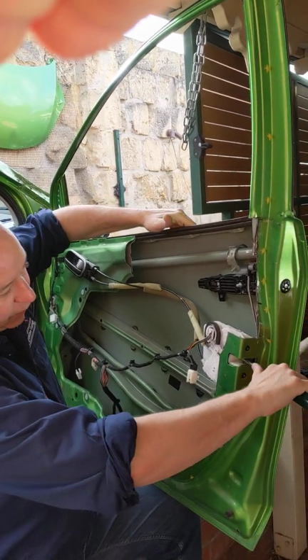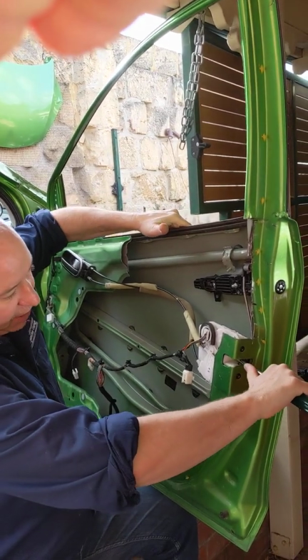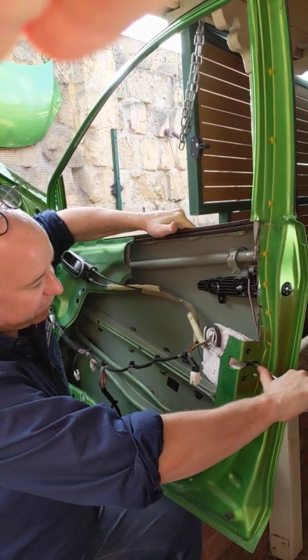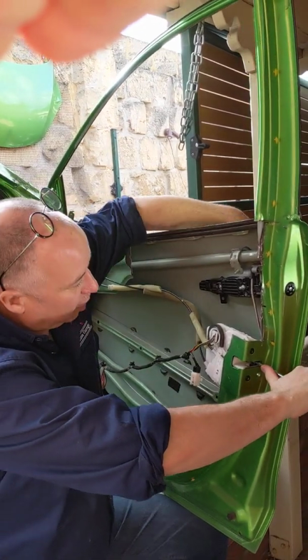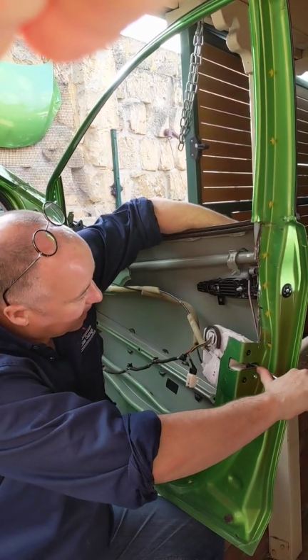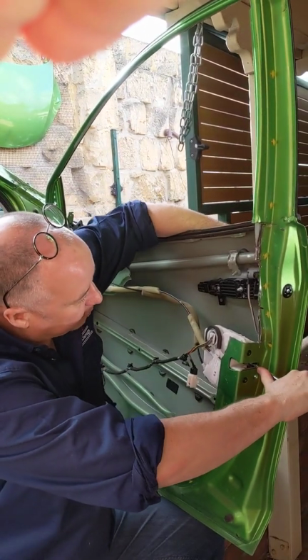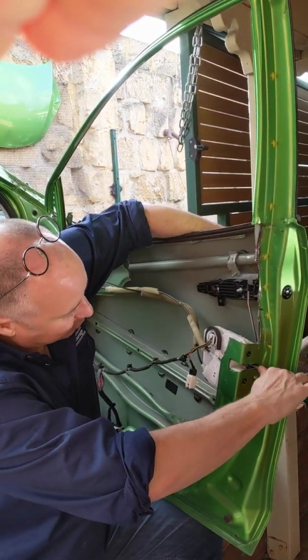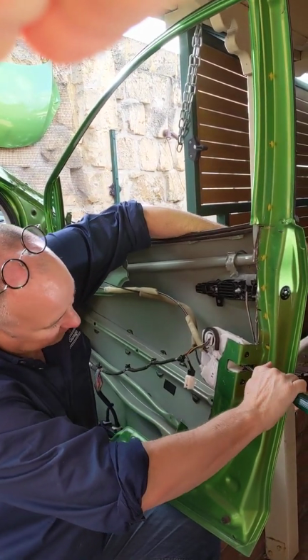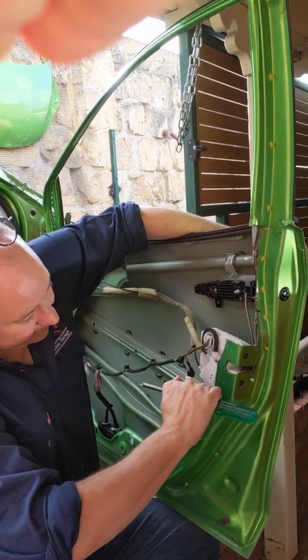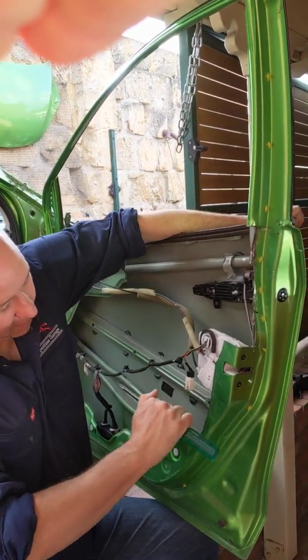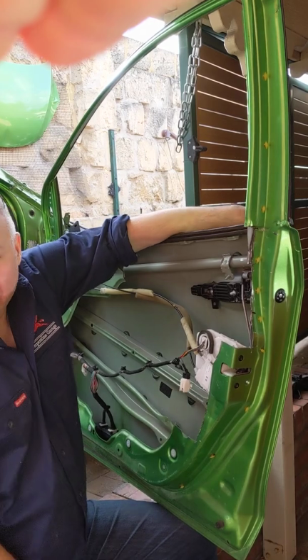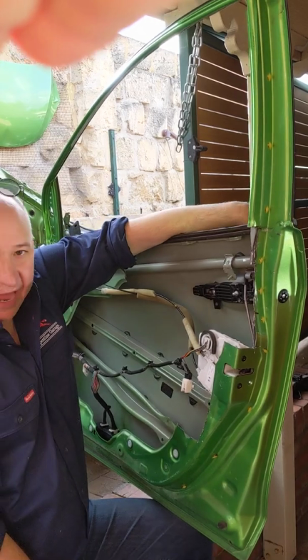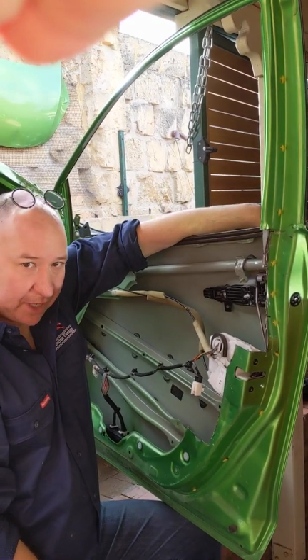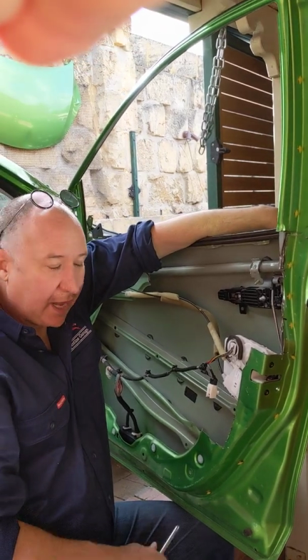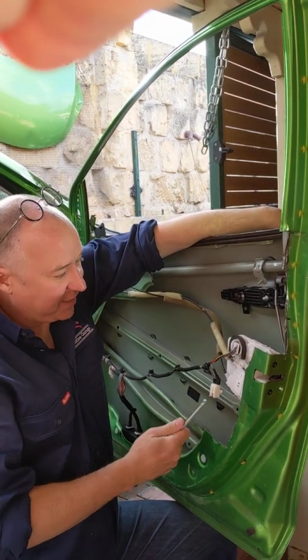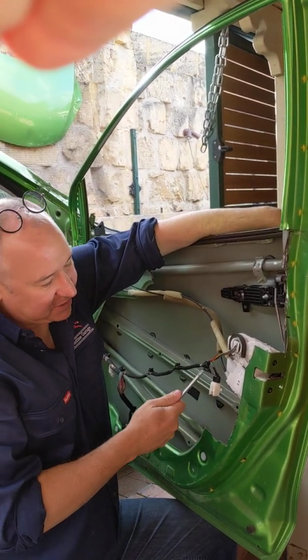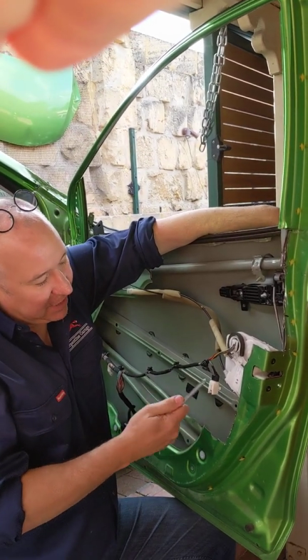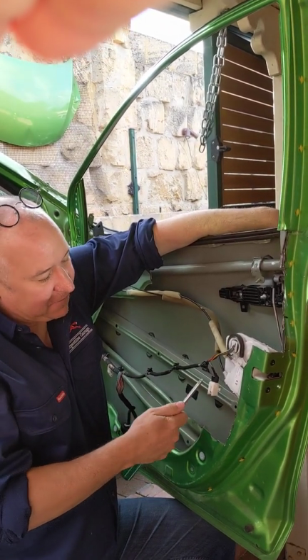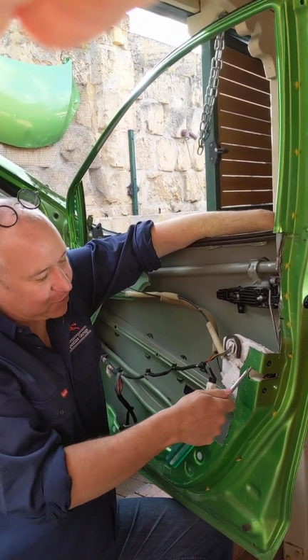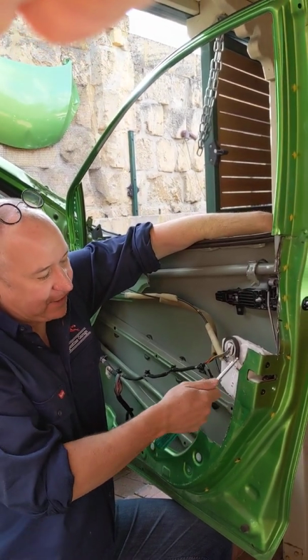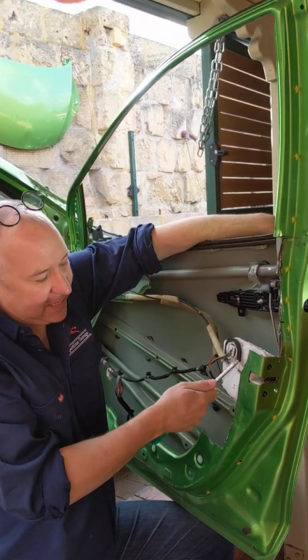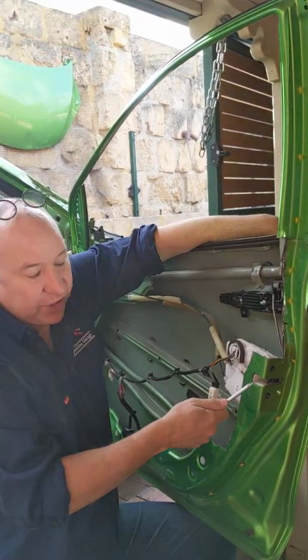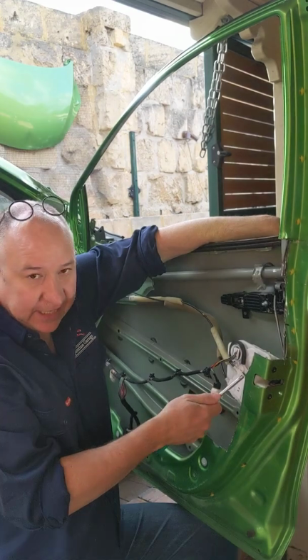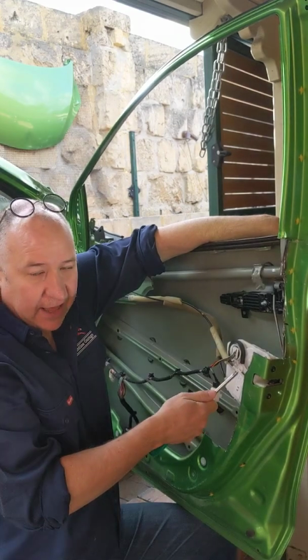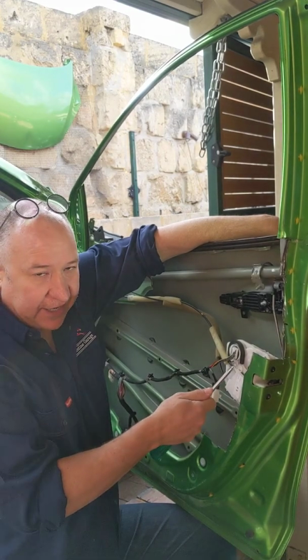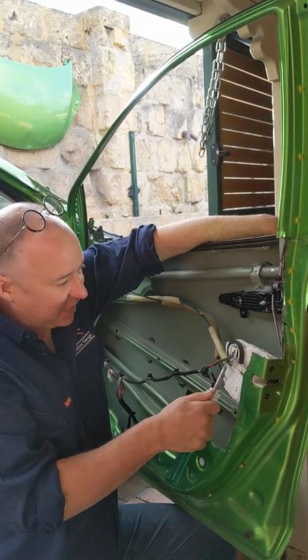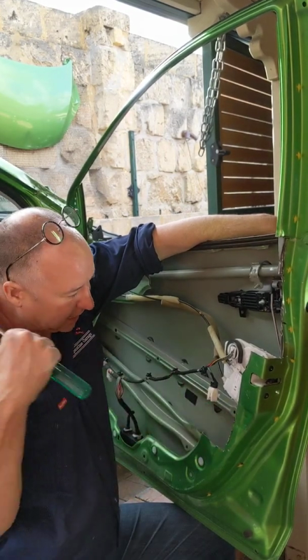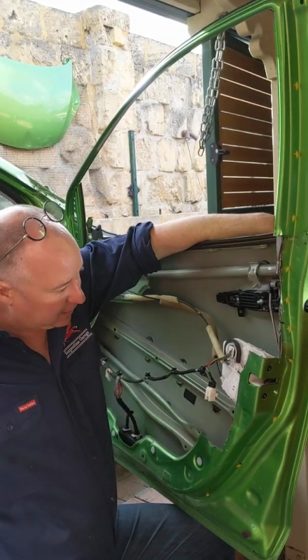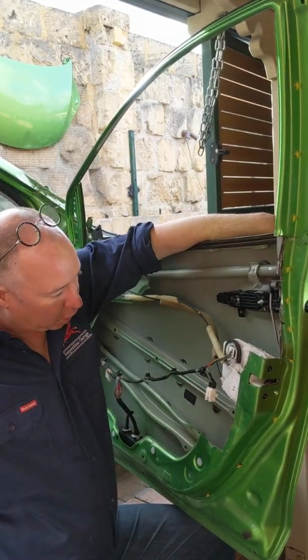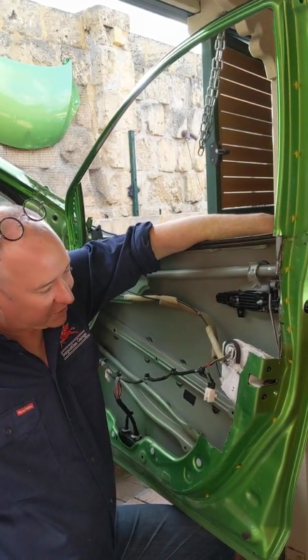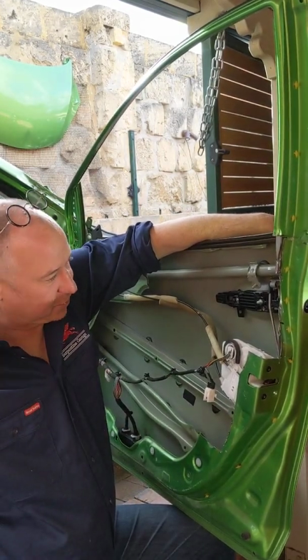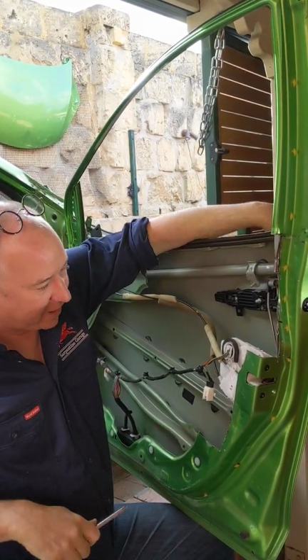Equally so, if I was to close it and pull the door handle, I can then do that. So that's, in effect, tricking this mechanism to think that it is actually closed into the door frame.